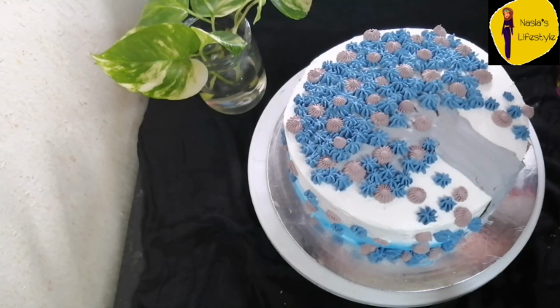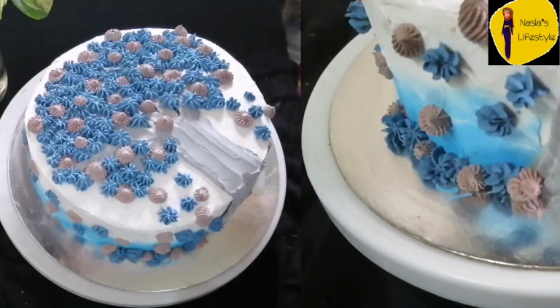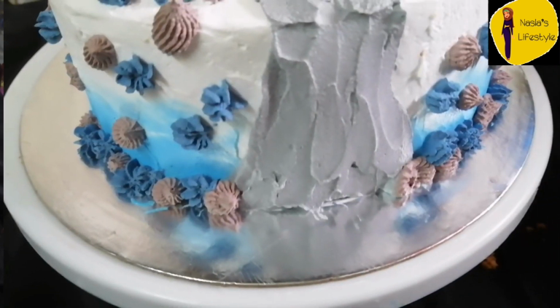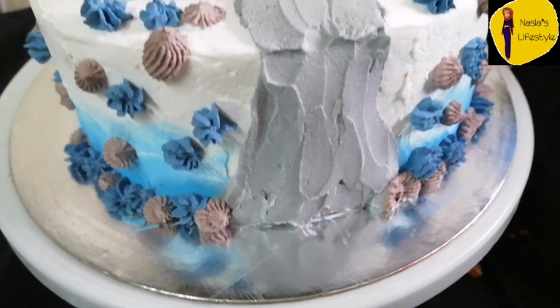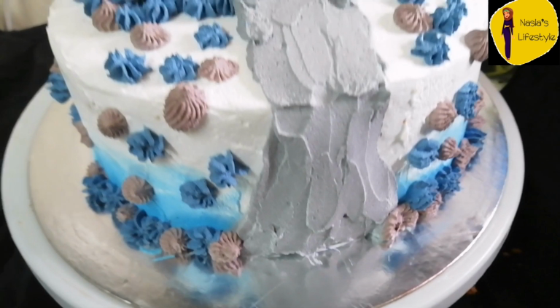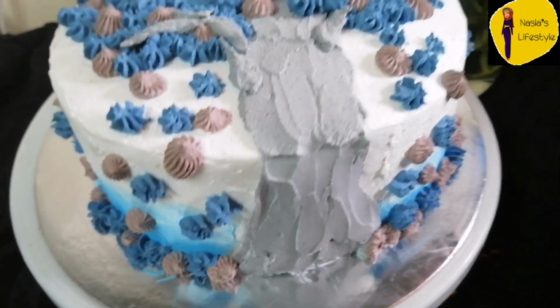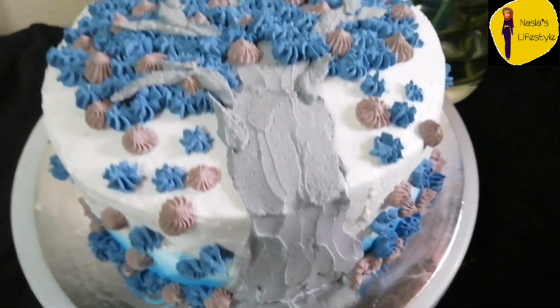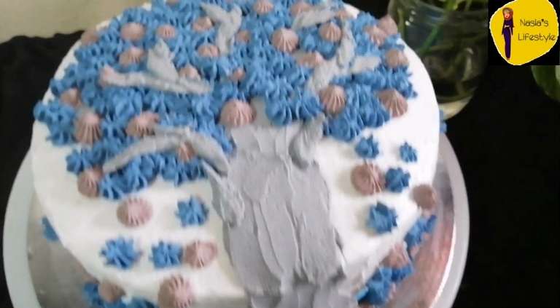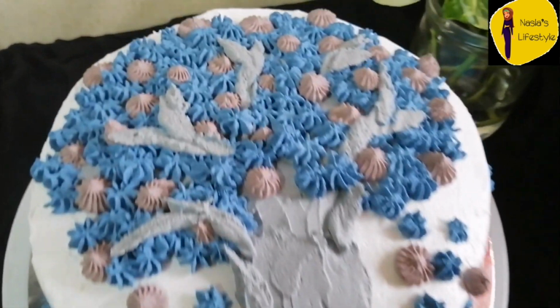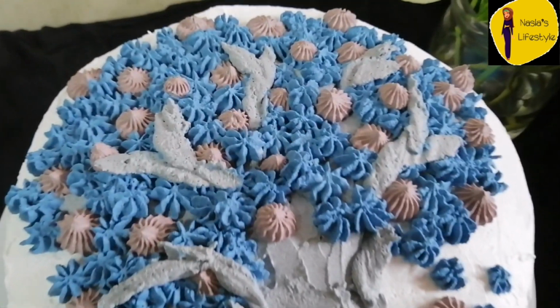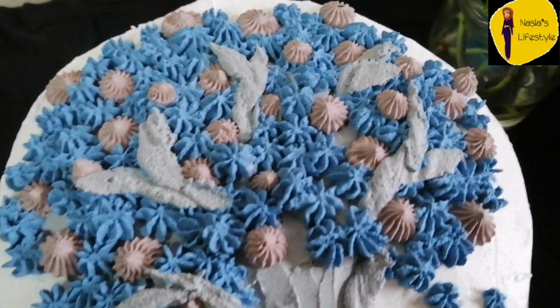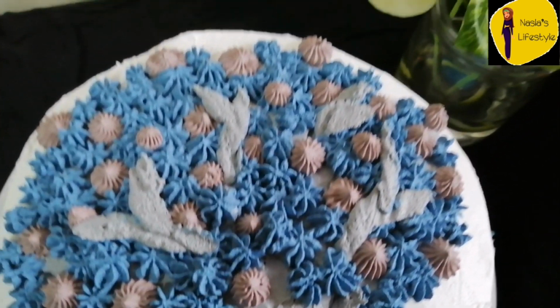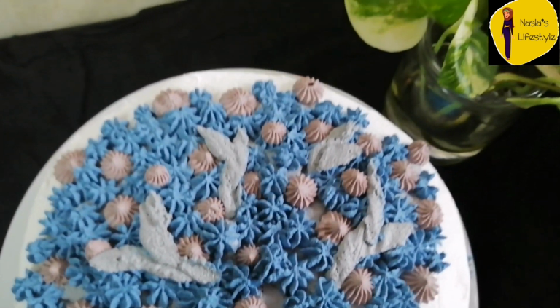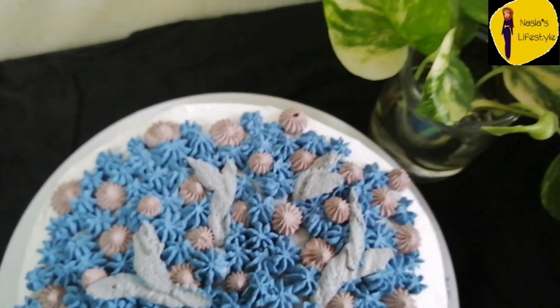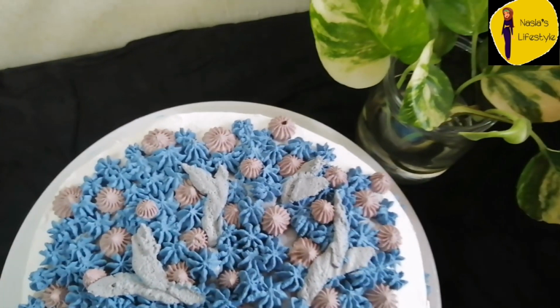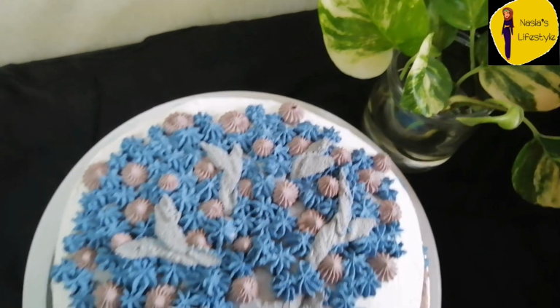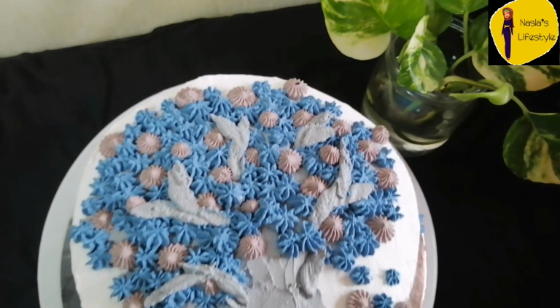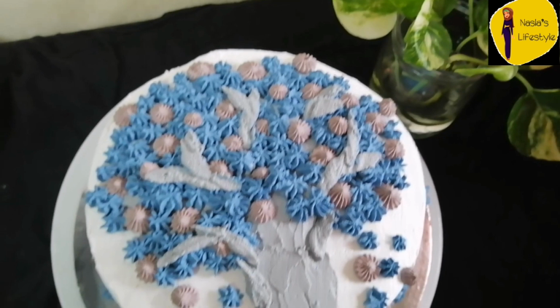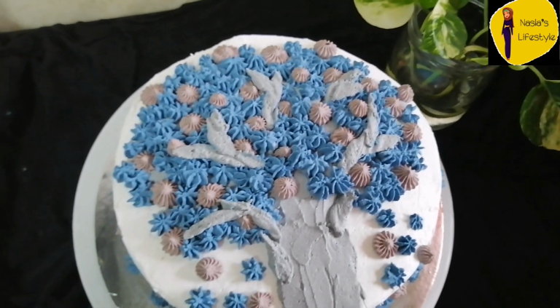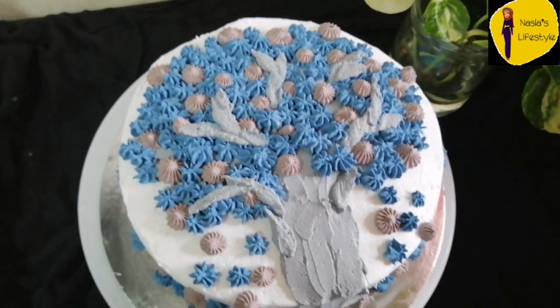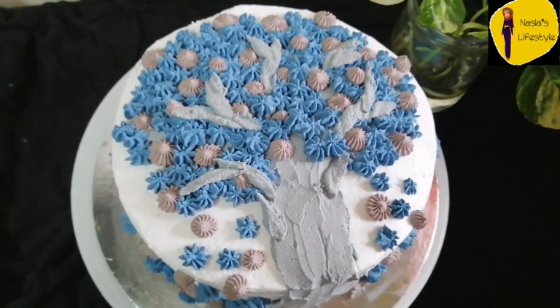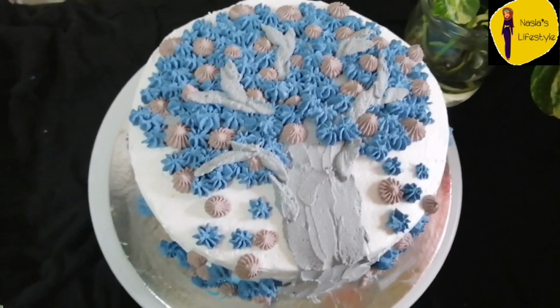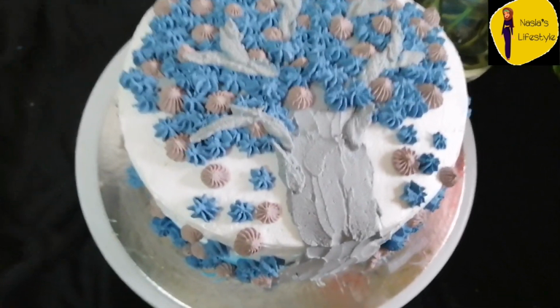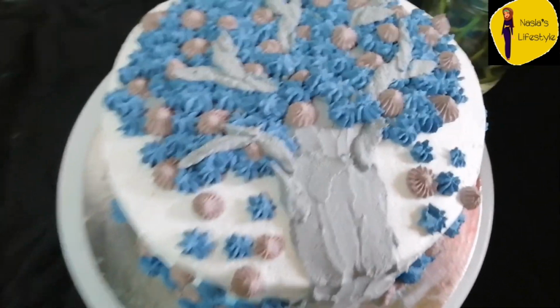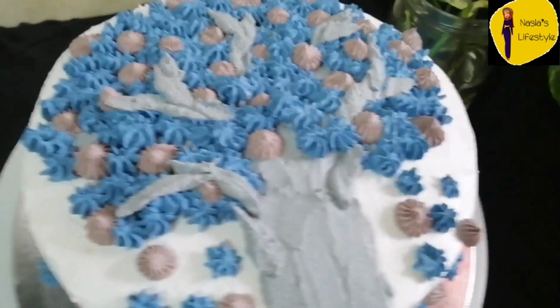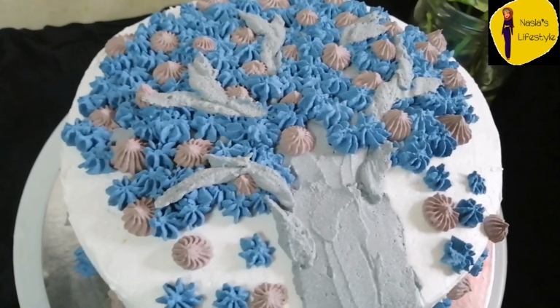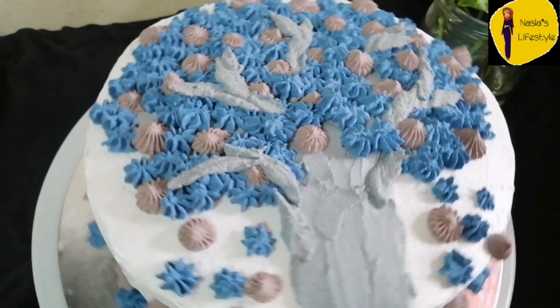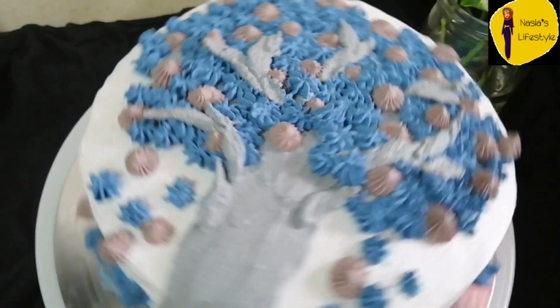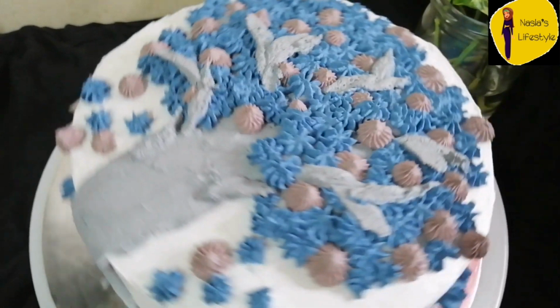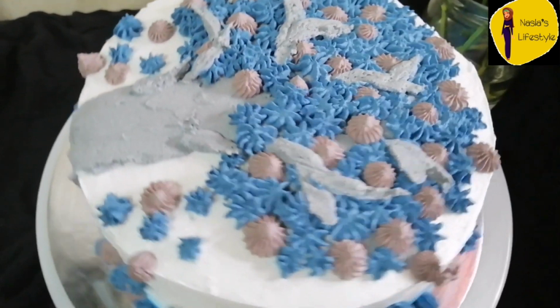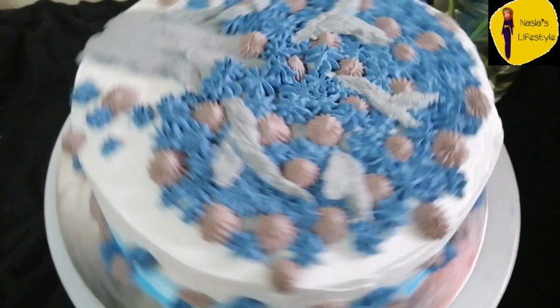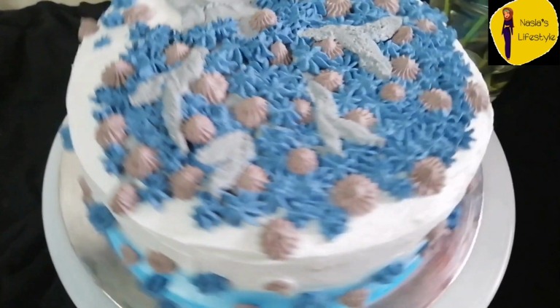We are ready to try the cake and all of them are ready to try the cake.